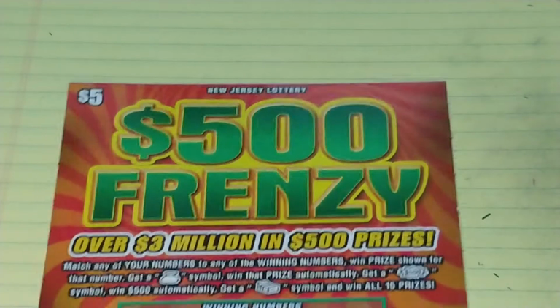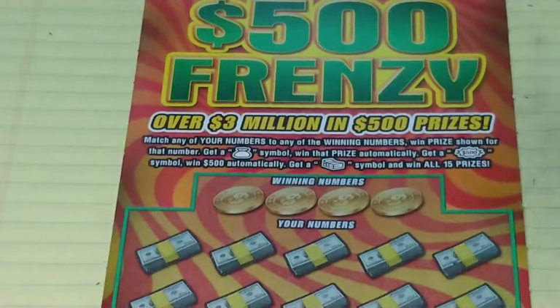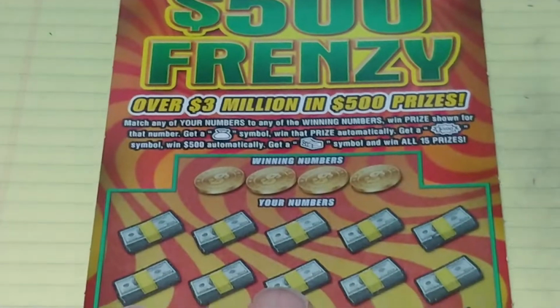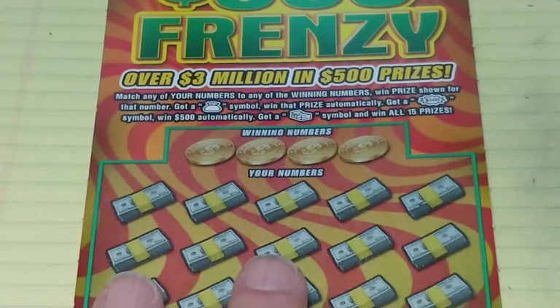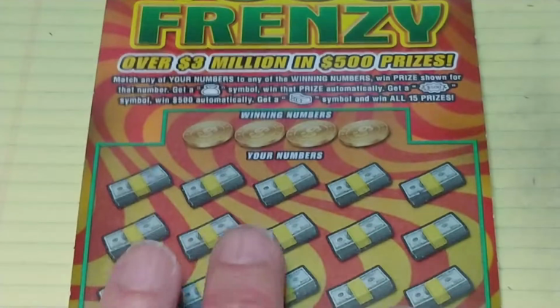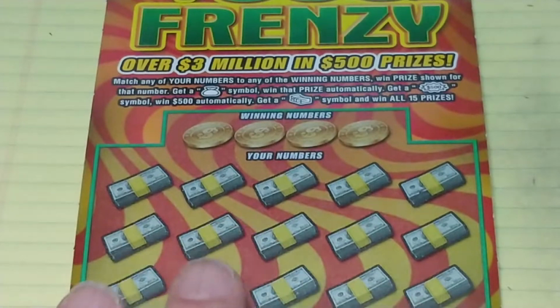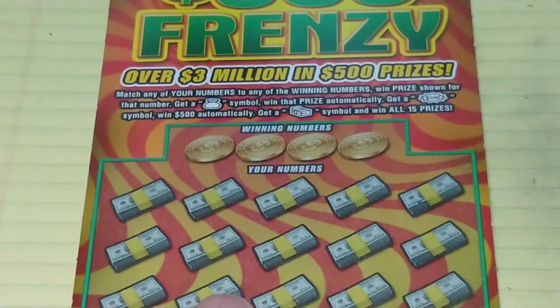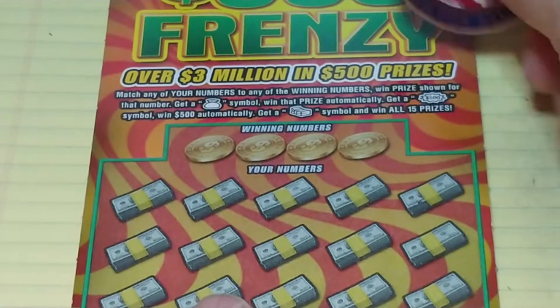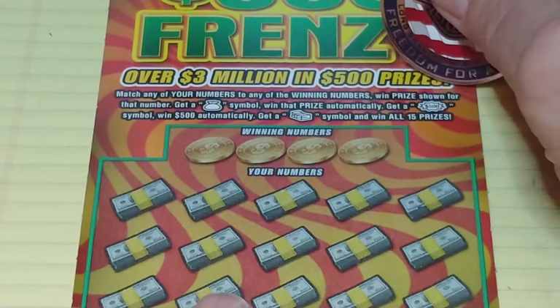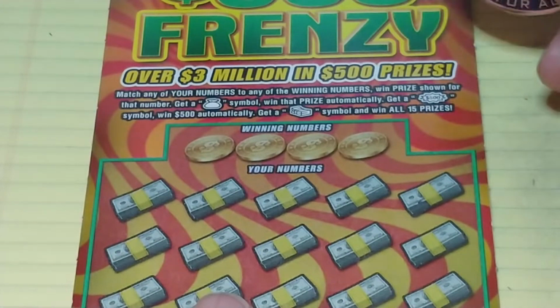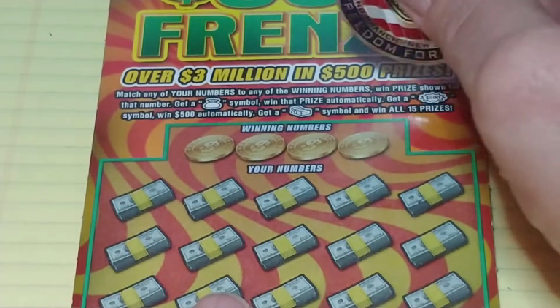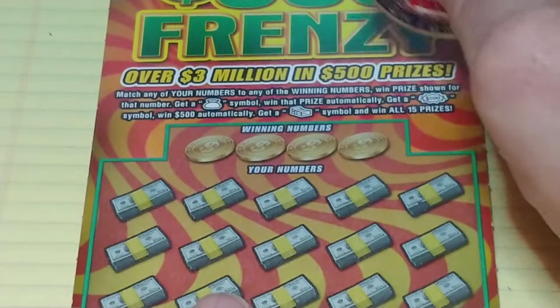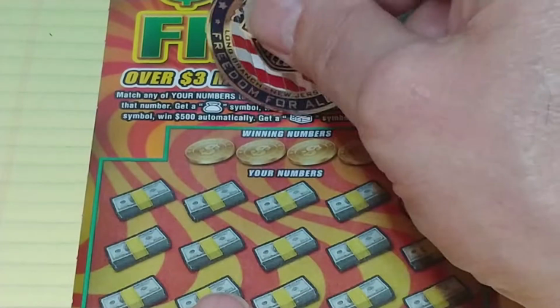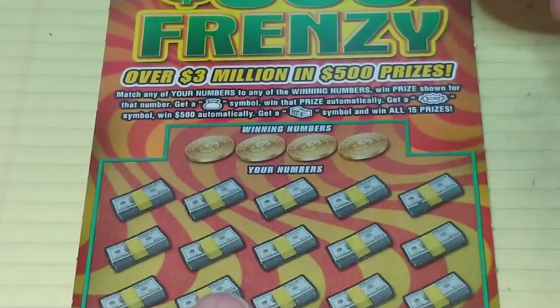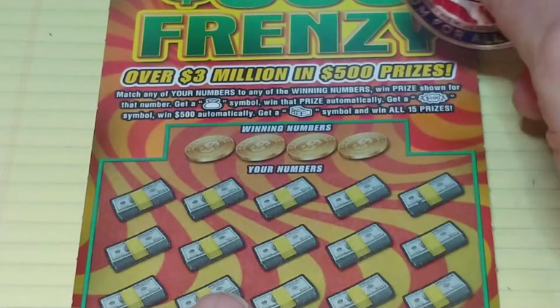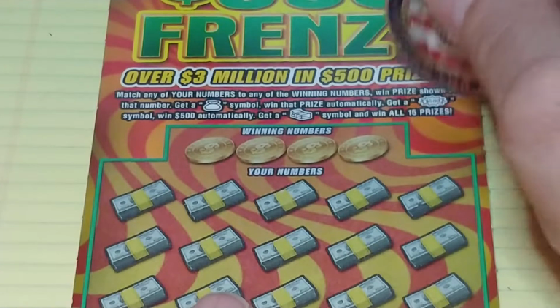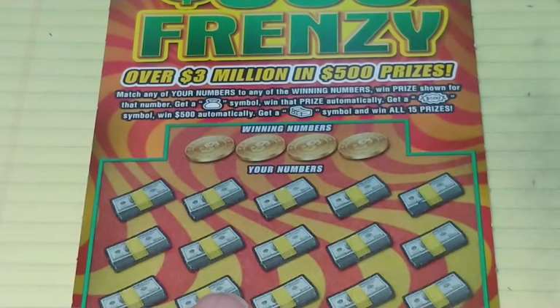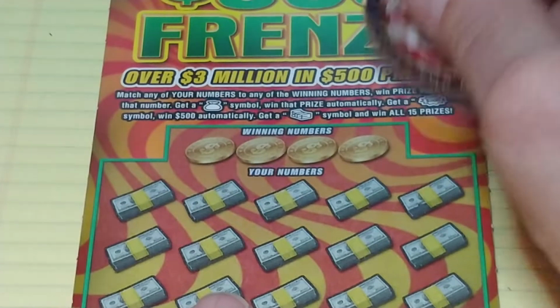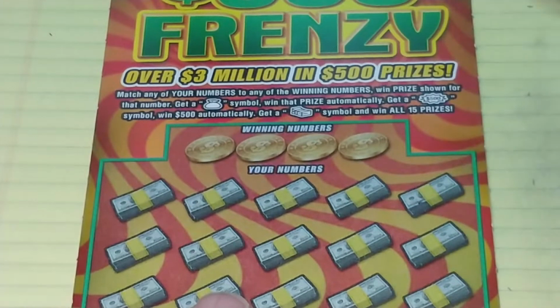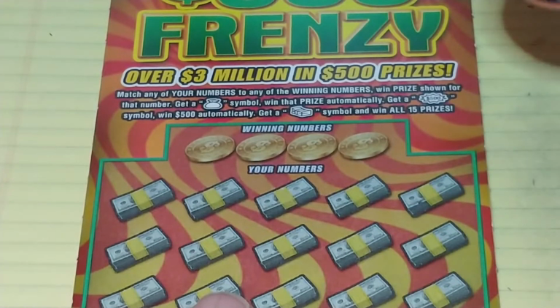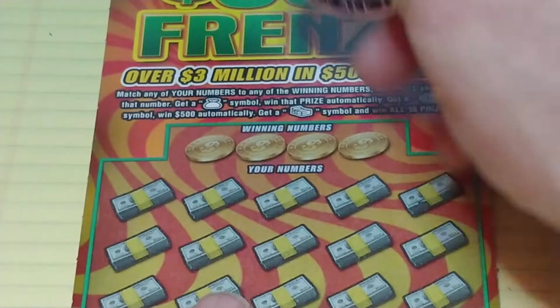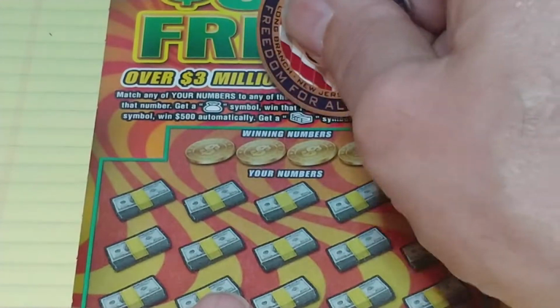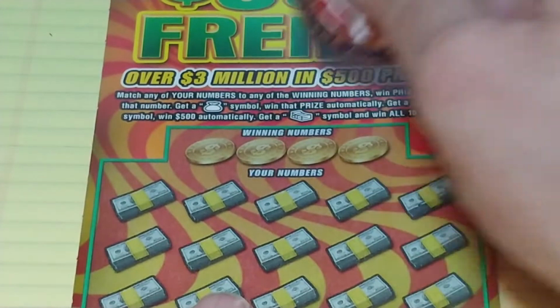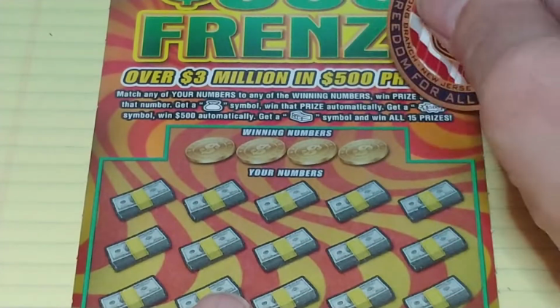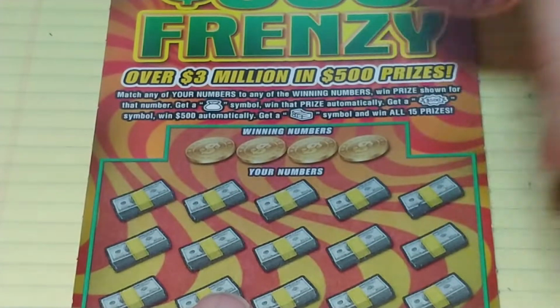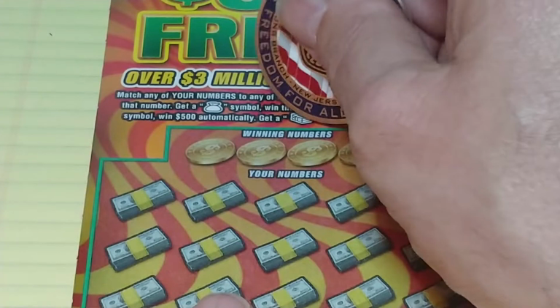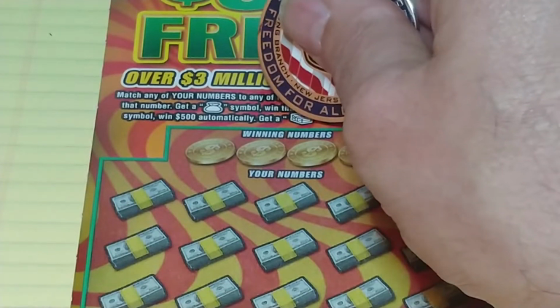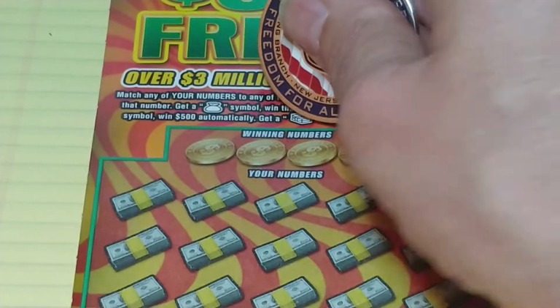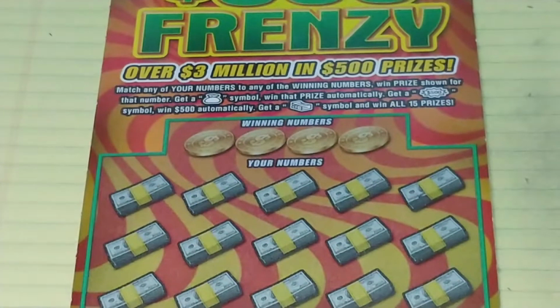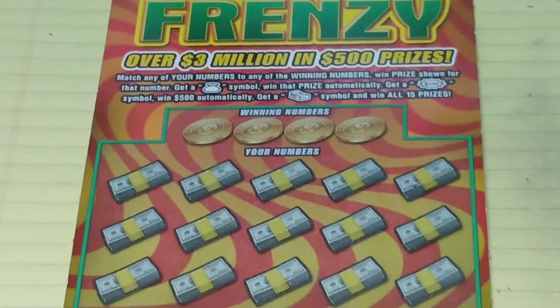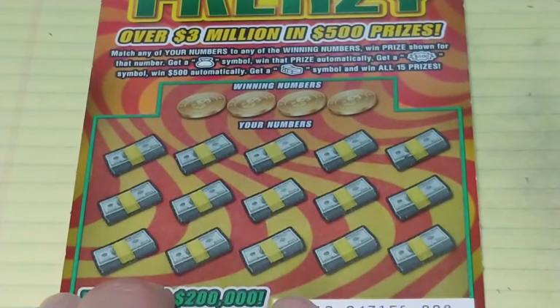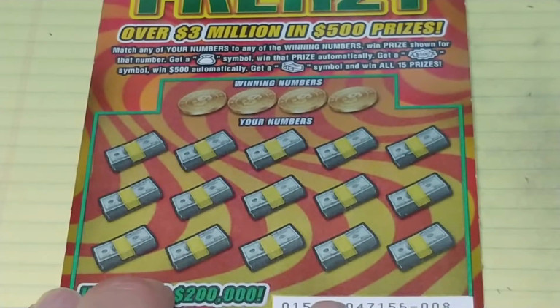Let's see what we can find on the Frenzy. In this game we're looking to match your number to the winning number to win that prize, get a money bag to win automatically, still looking for that 500 burst to win $500, get a stack of bill symbol to win all 15 prizes.